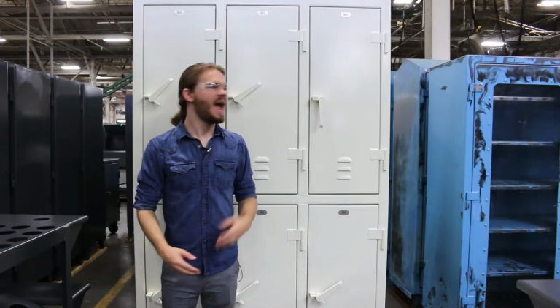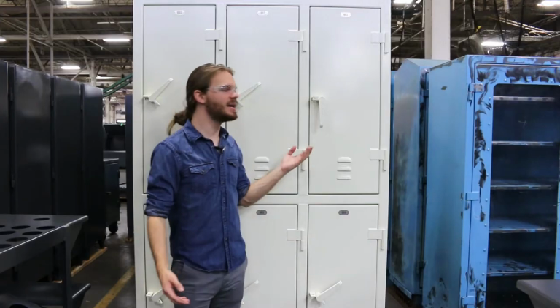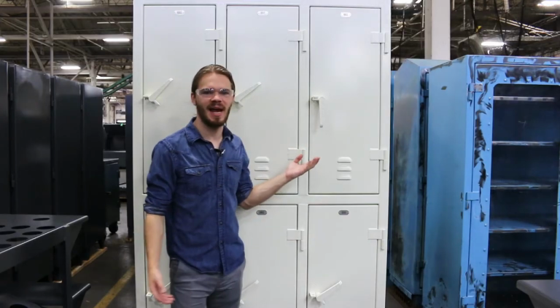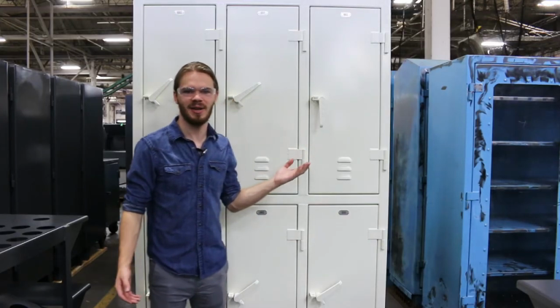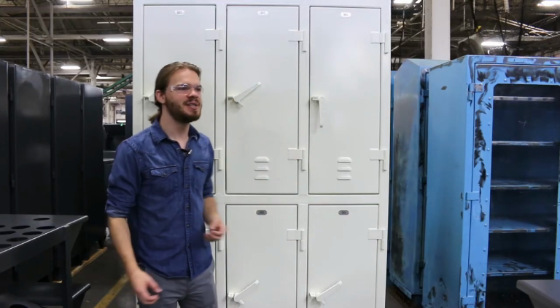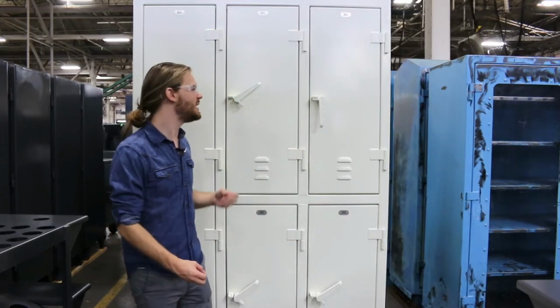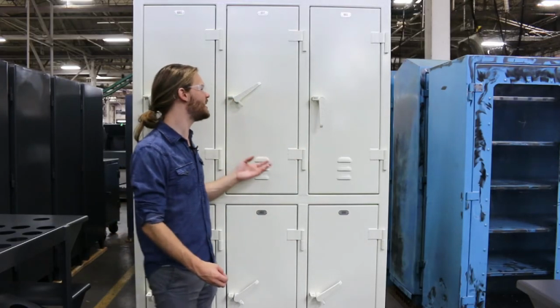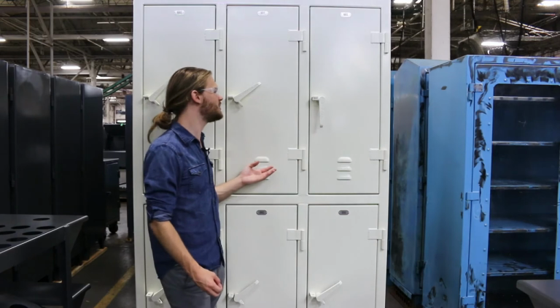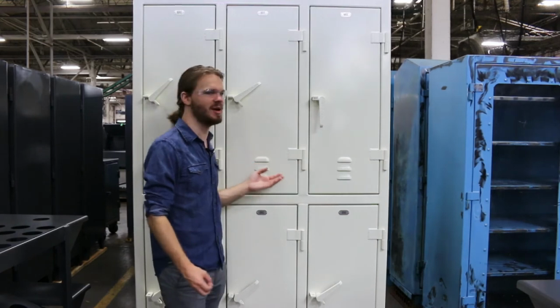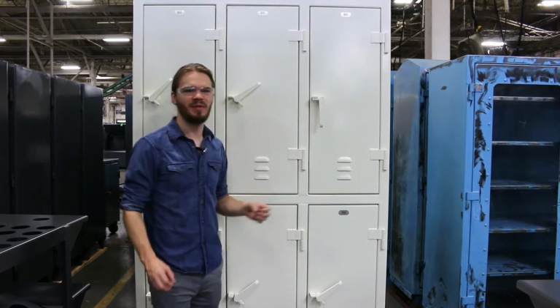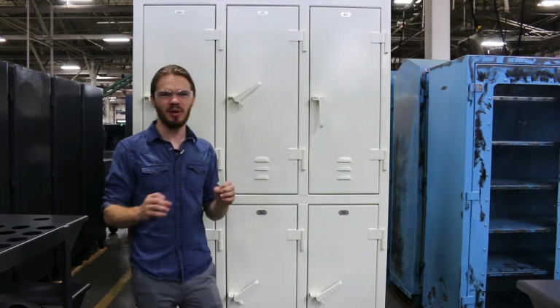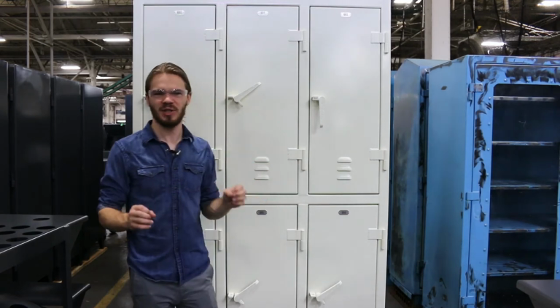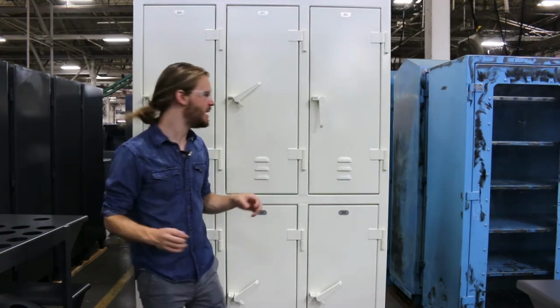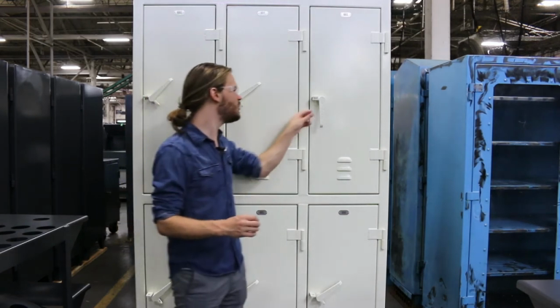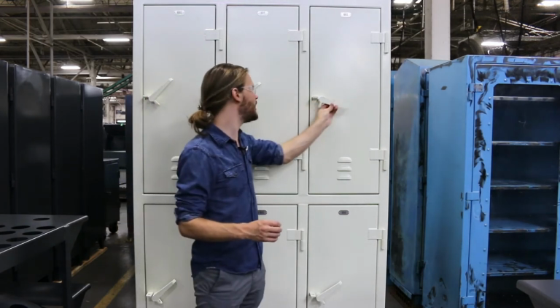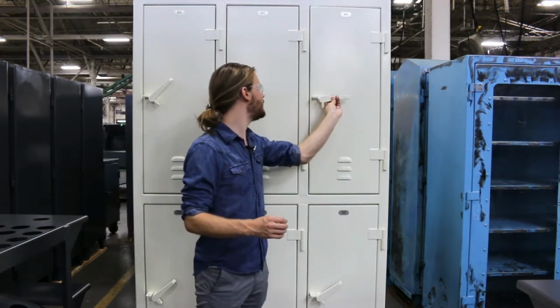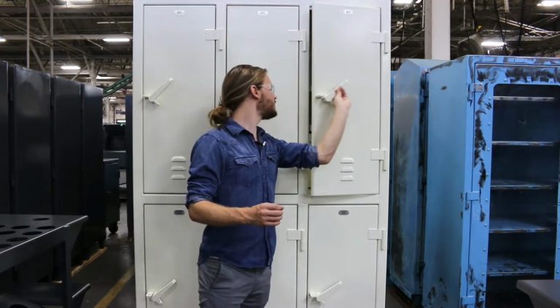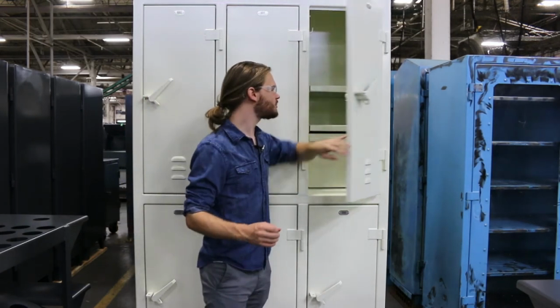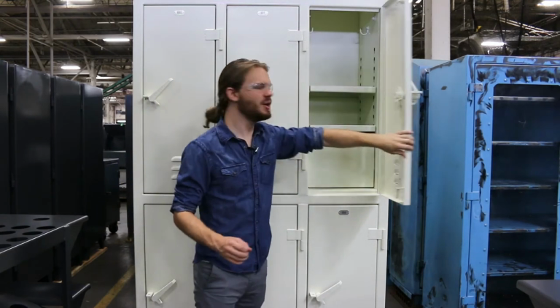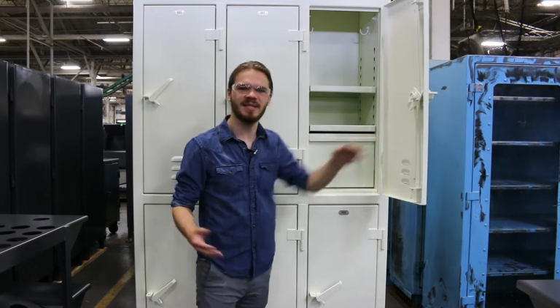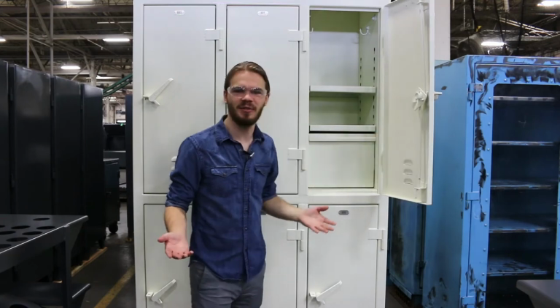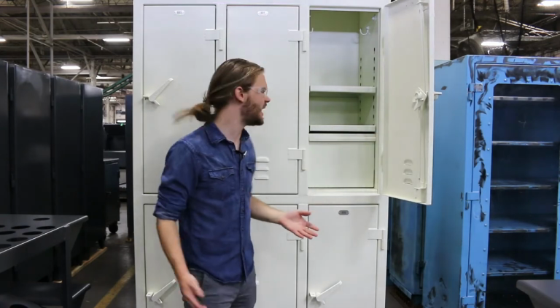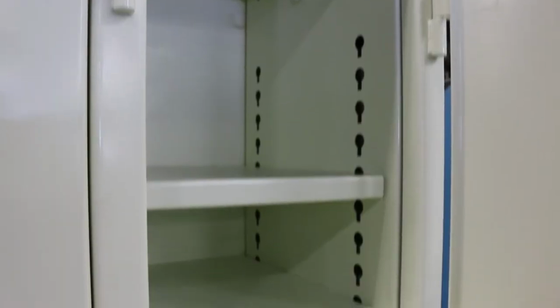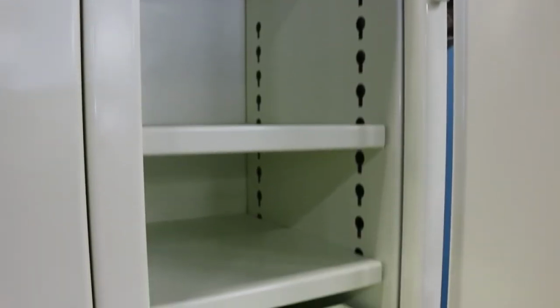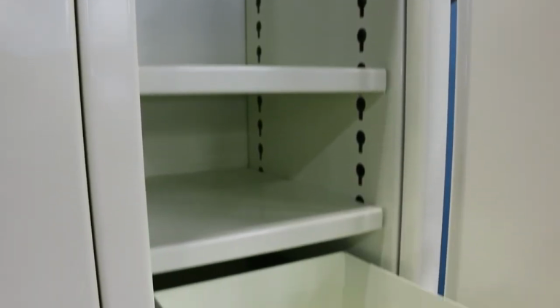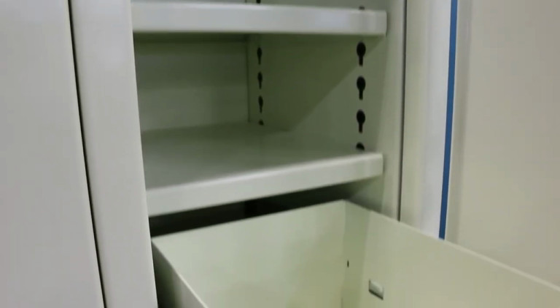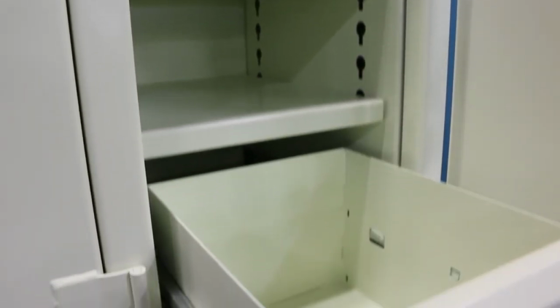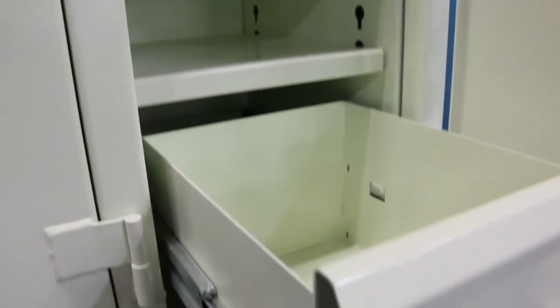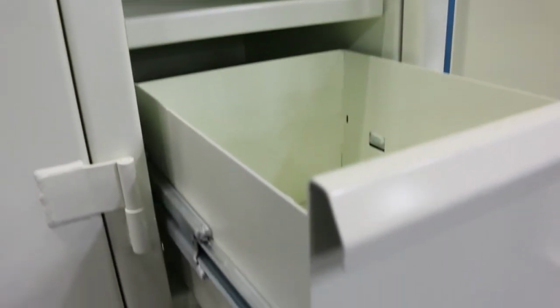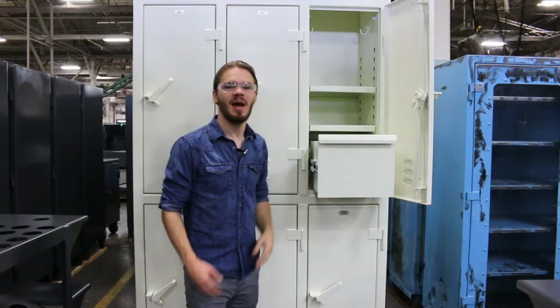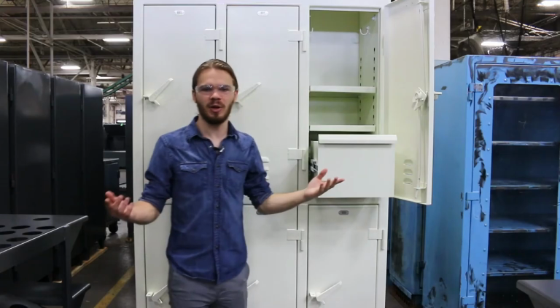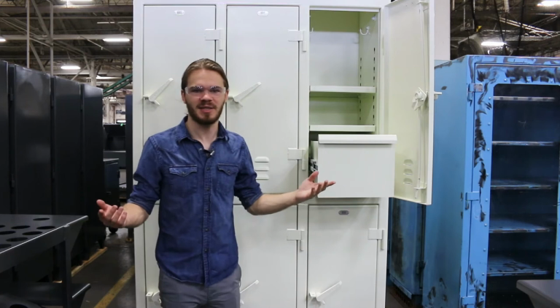And now we come to our second unit. As you can see, it's painted in a custom color here. We've got a beautiful vintage white, and now once we open it up, you can see it's a little bit different on the inside. We've got two shelves followed by a pullout drawer on the bottom. Pretty cool if you ask me.